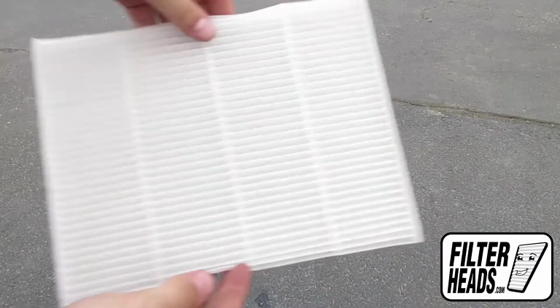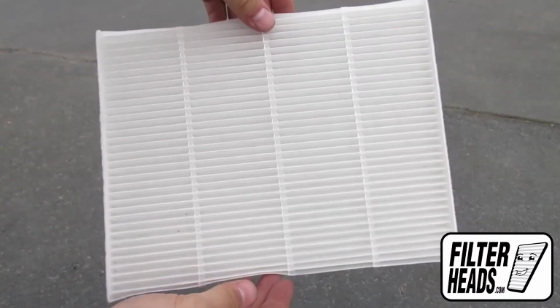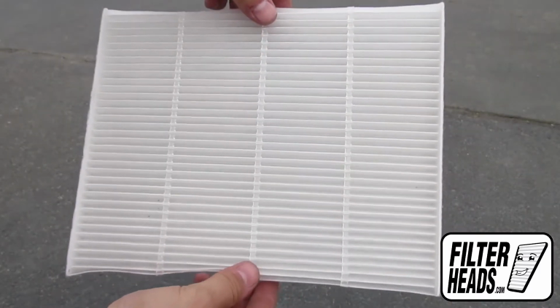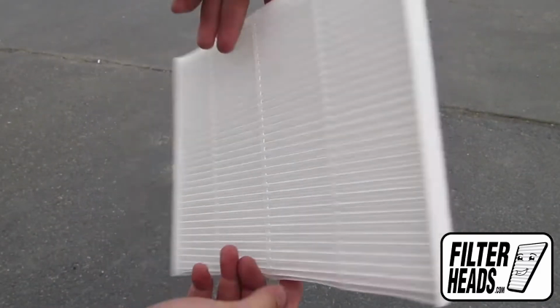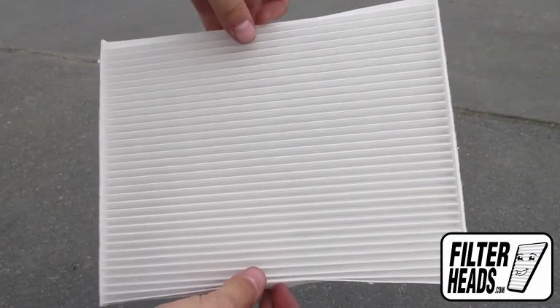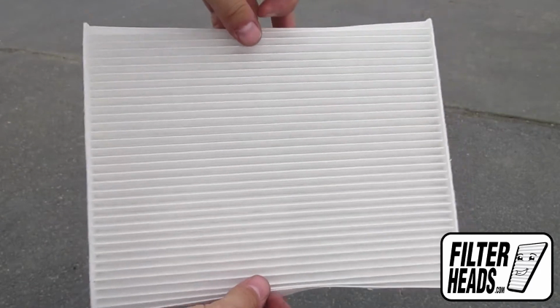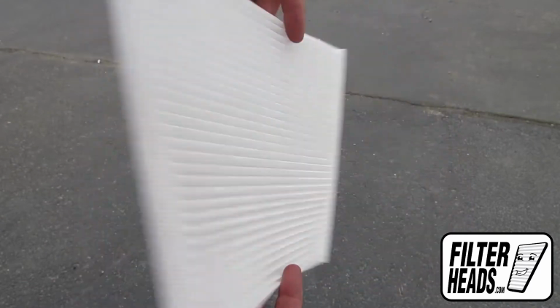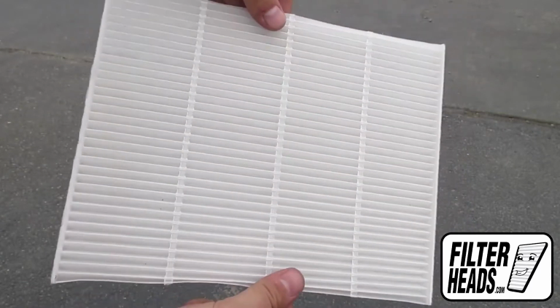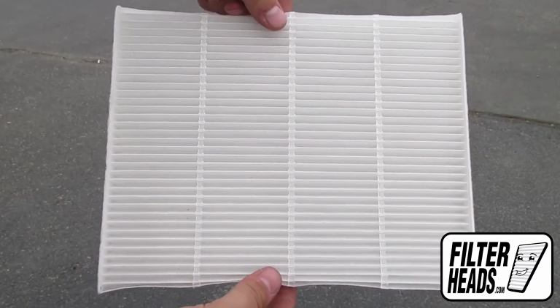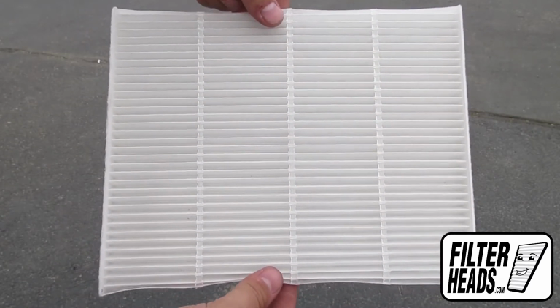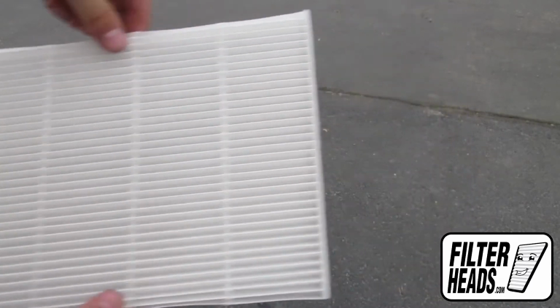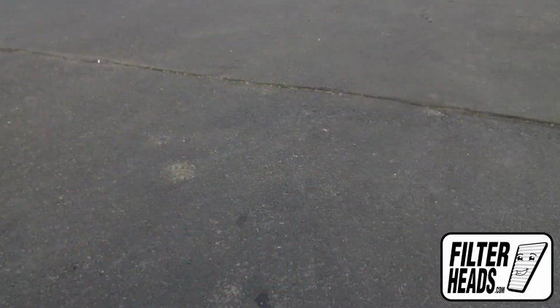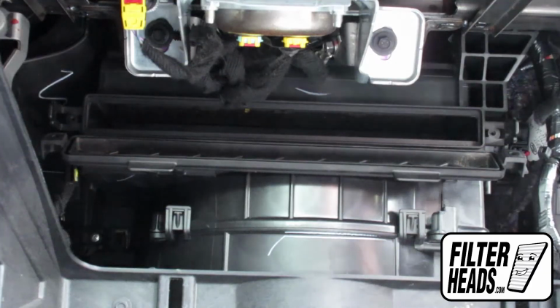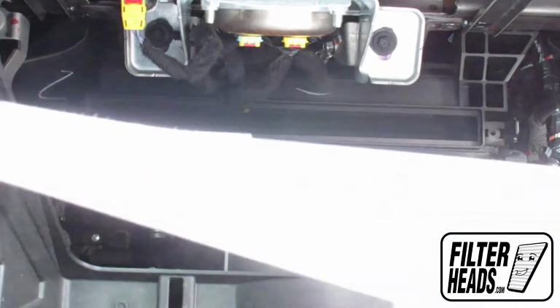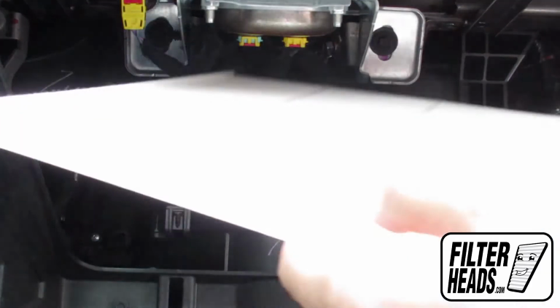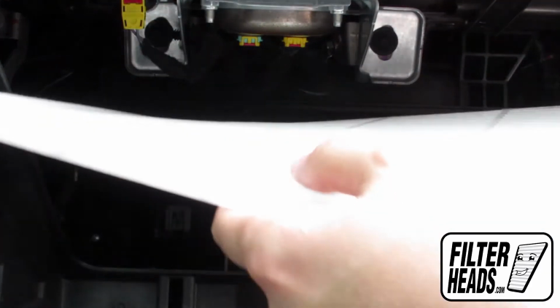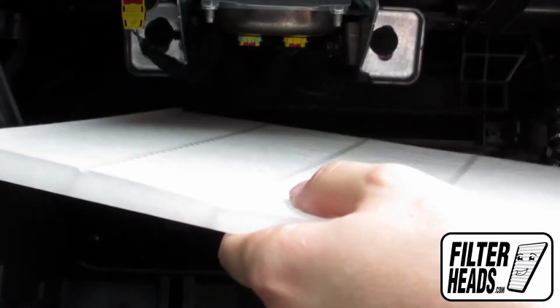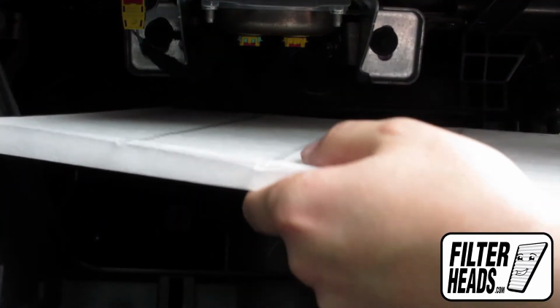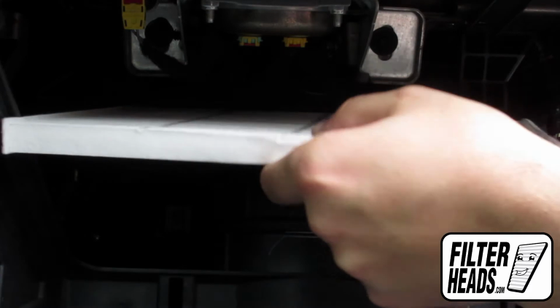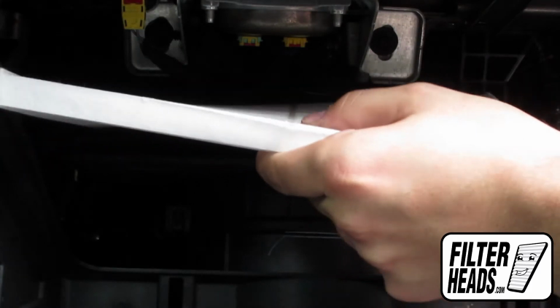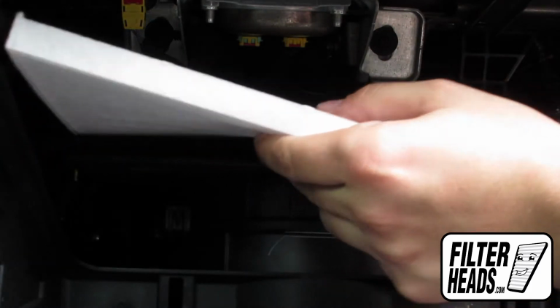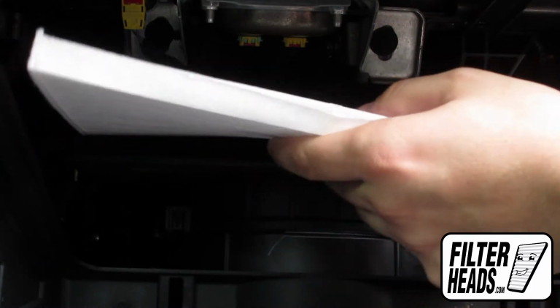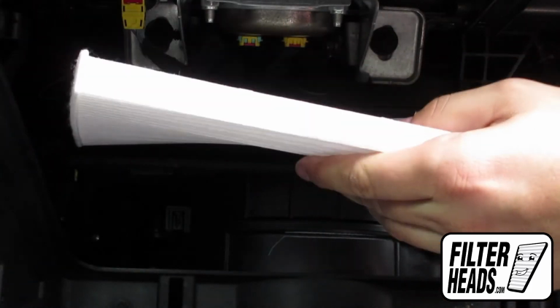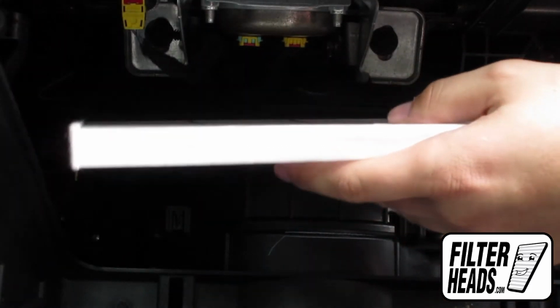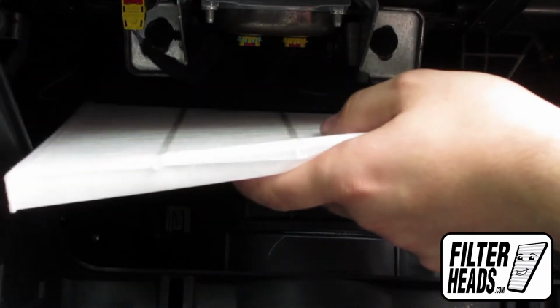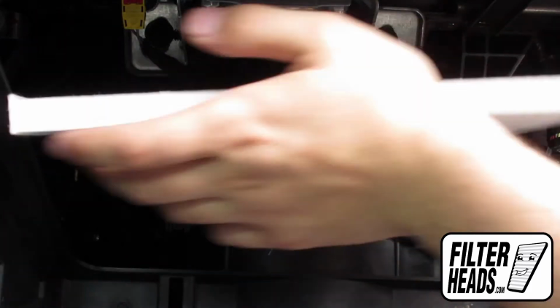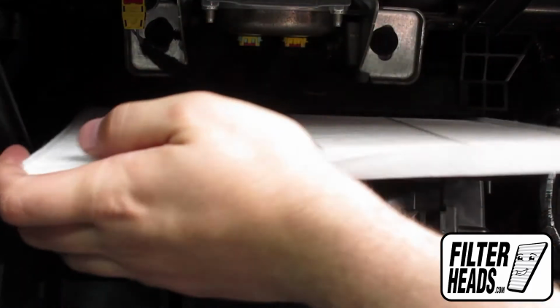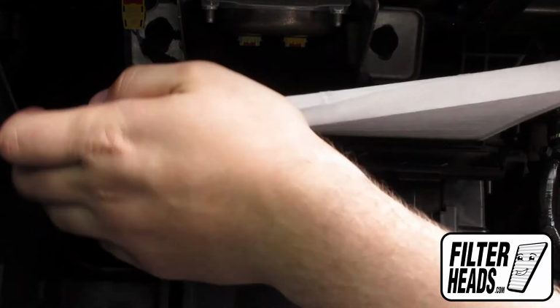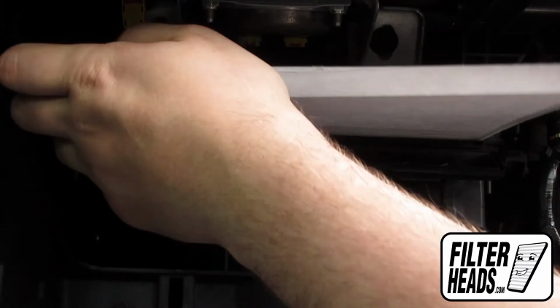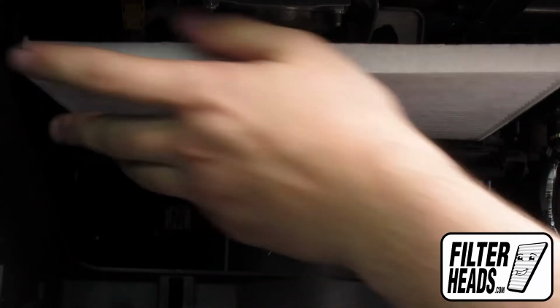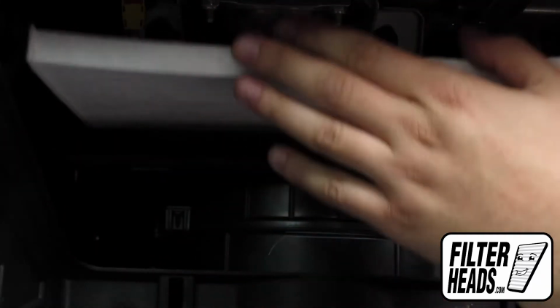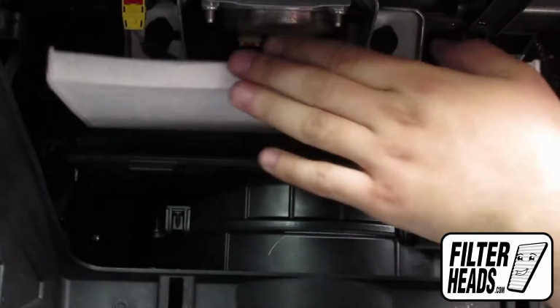Install your new AQ1227 filter into the housing with its airflow indicating arrow pointing down. Visit our website to order your filter to ensure that it fits.